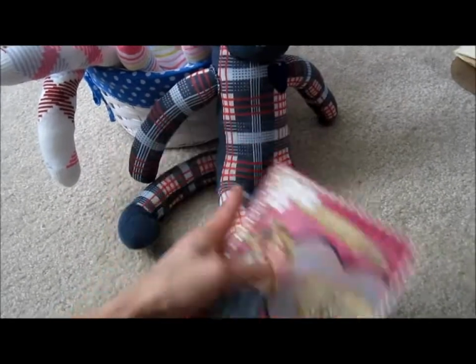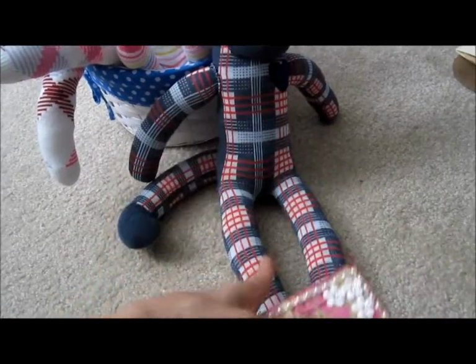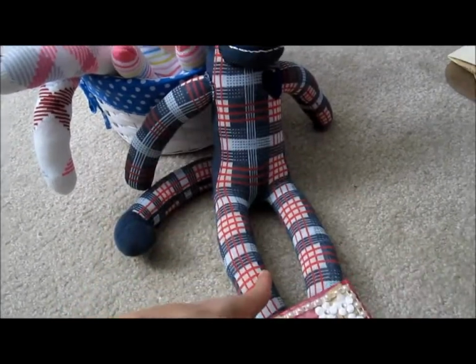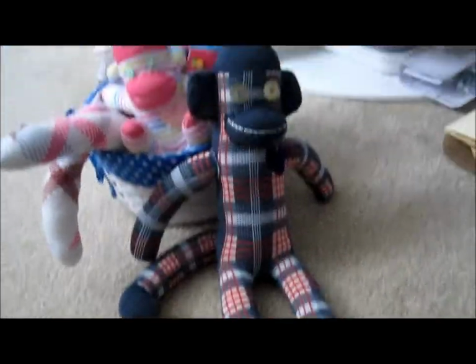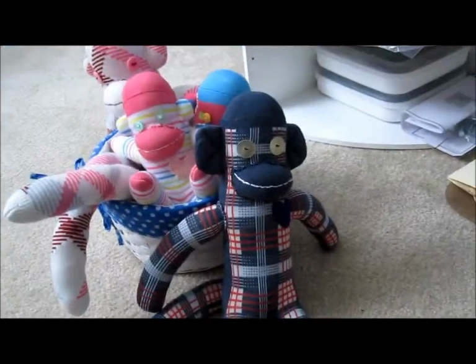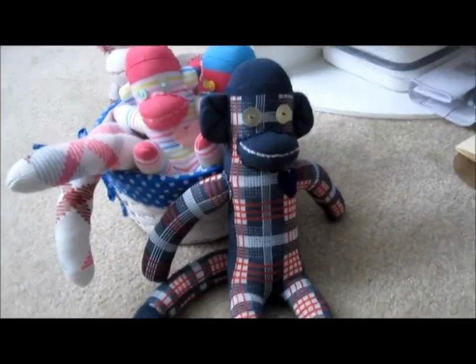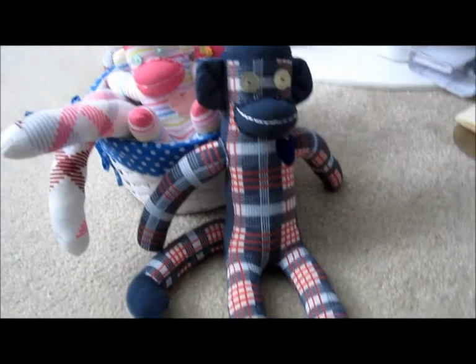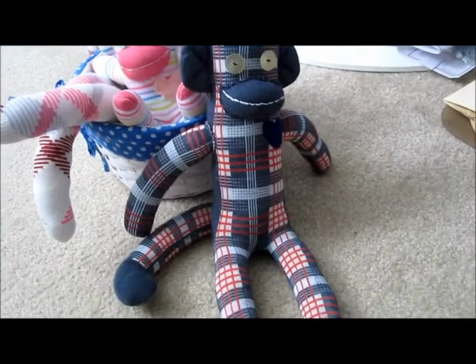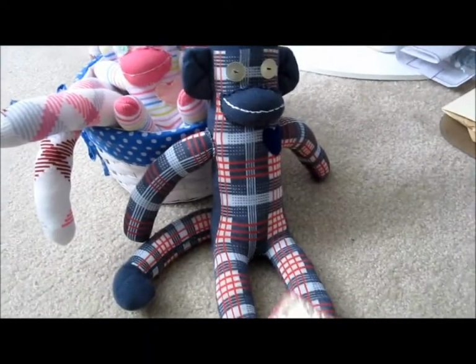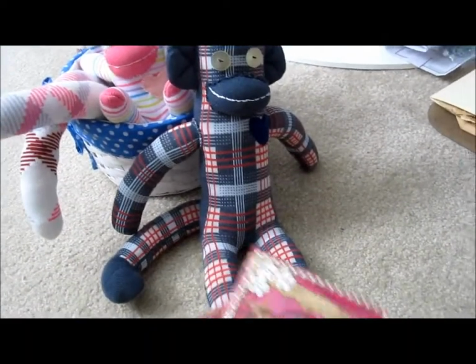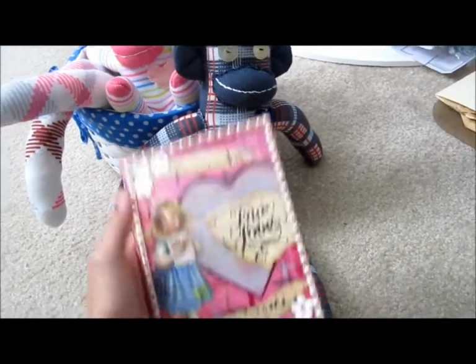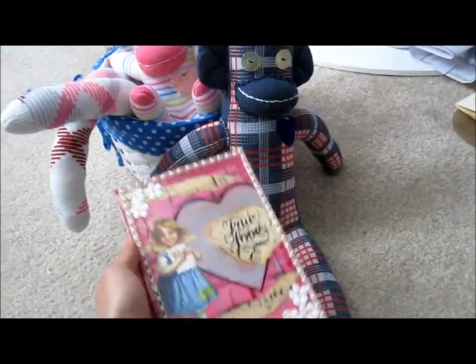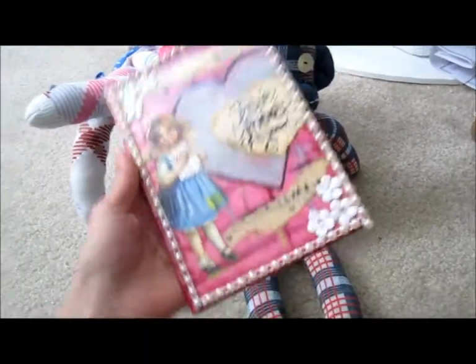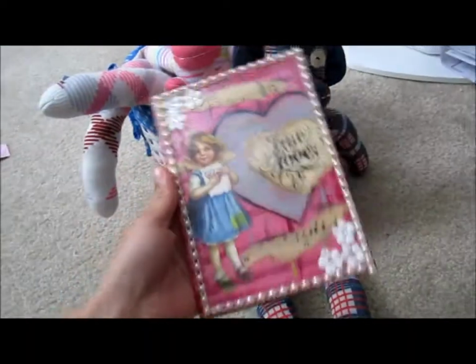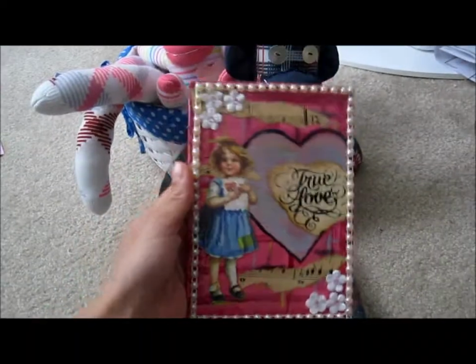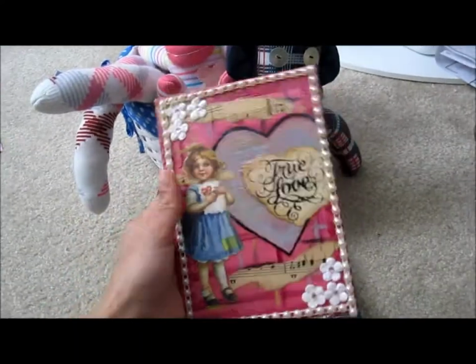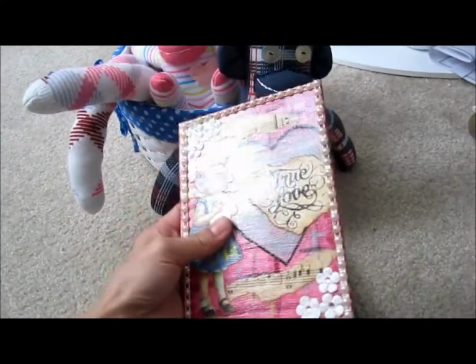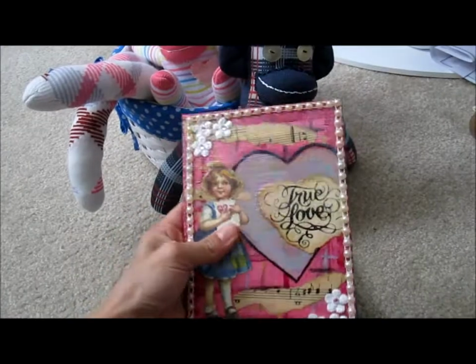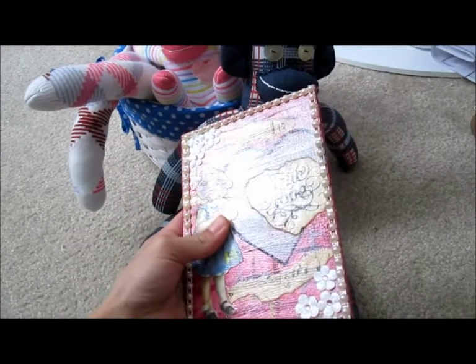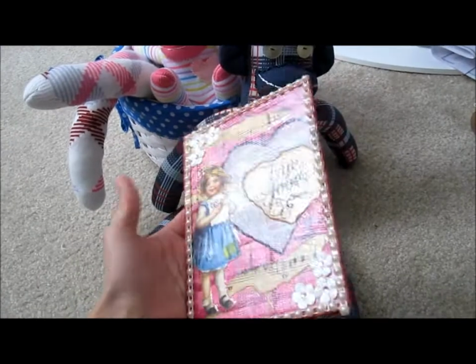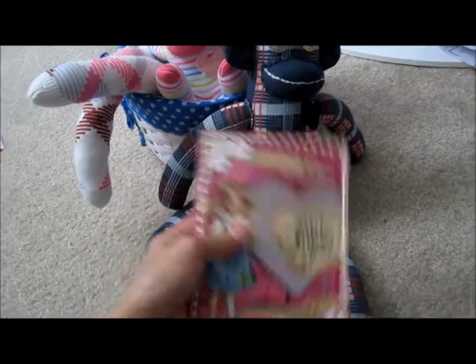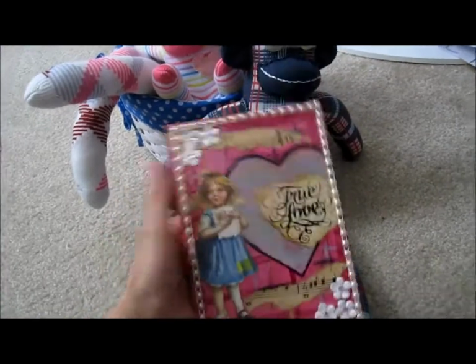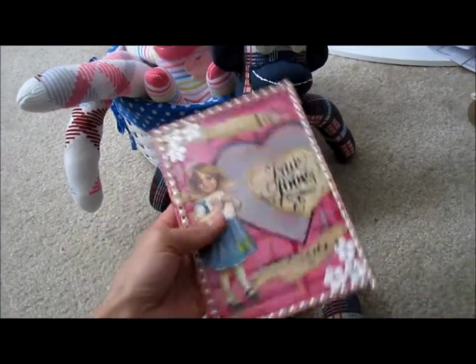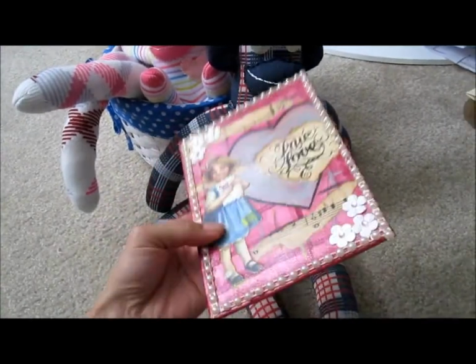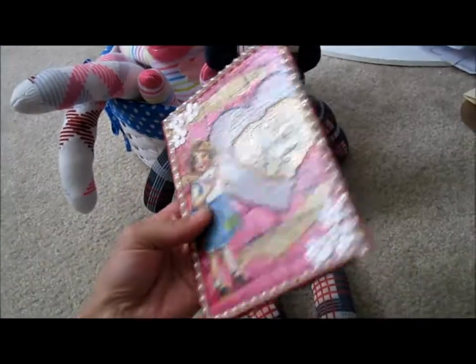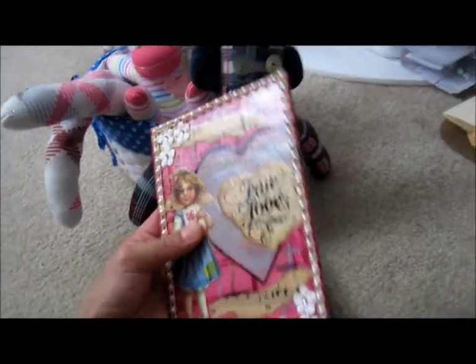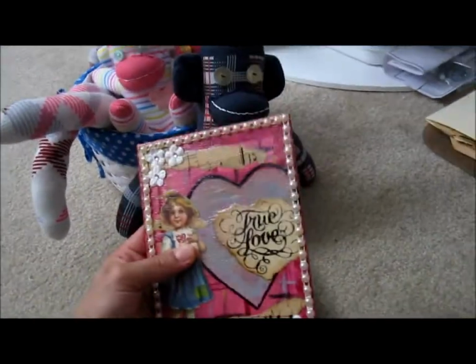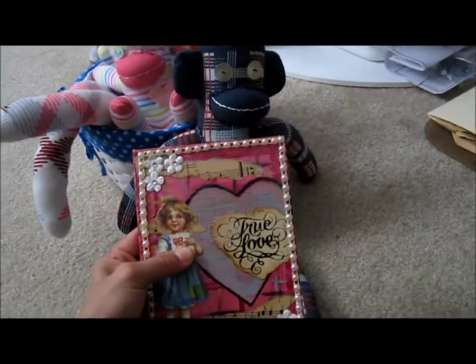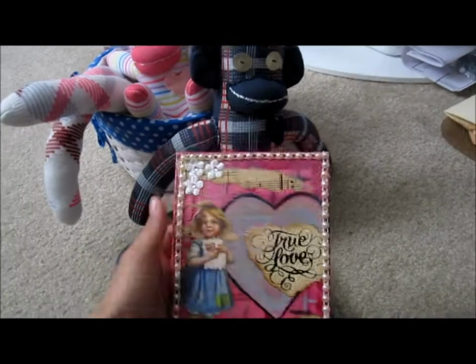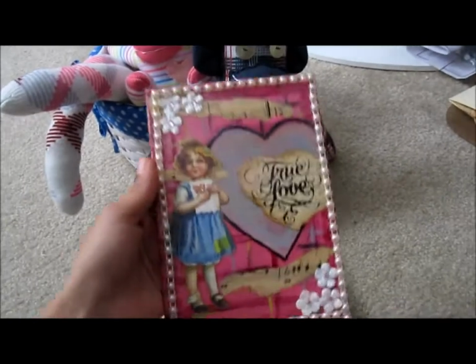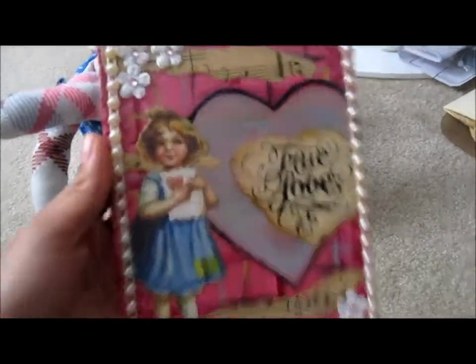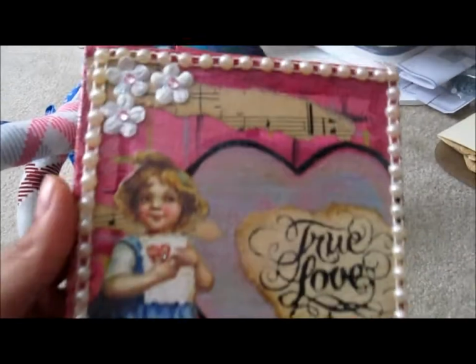I finished him yesterday or the day before. He's been sitting here, done — I just haven't had time to do a video. And then today I did this in, I believe, like 30 to 45 minutes. Thought I'd just share that with you.